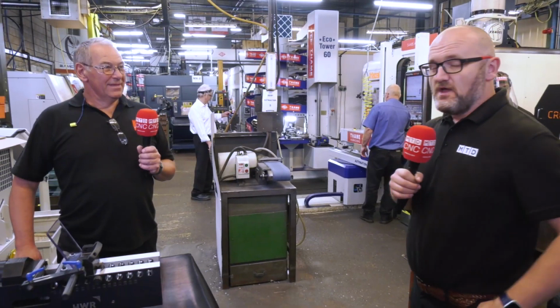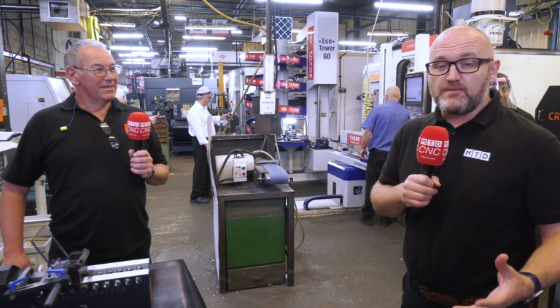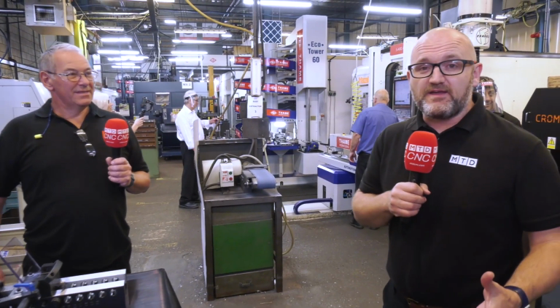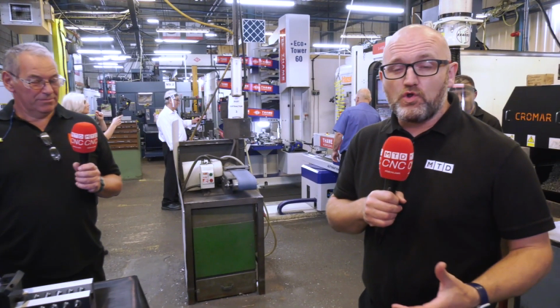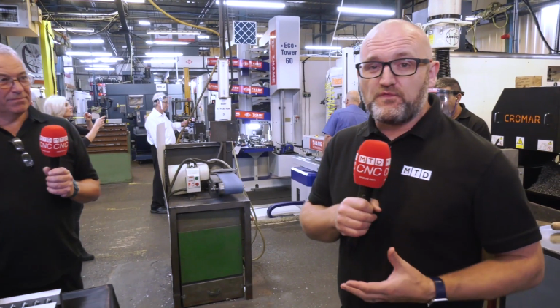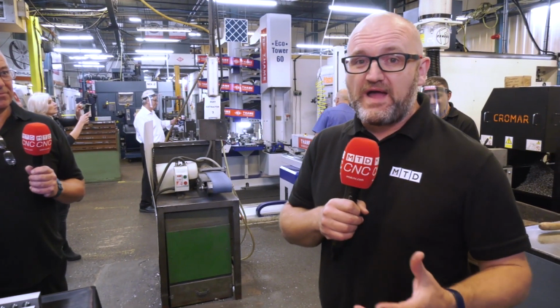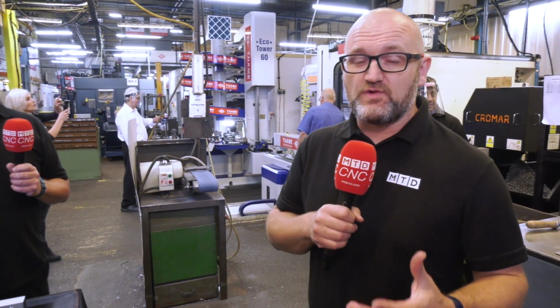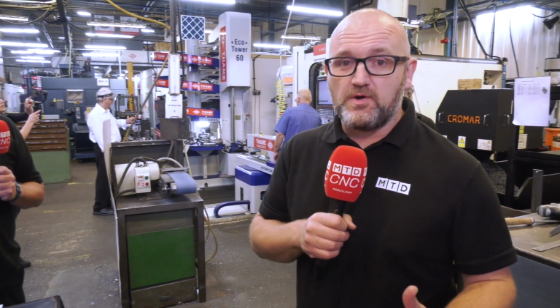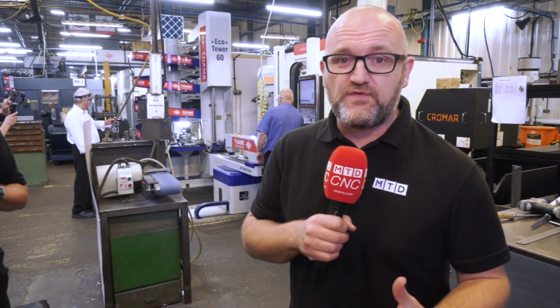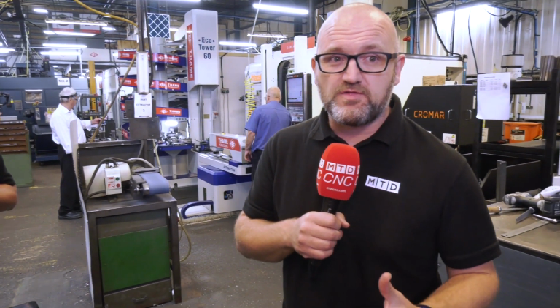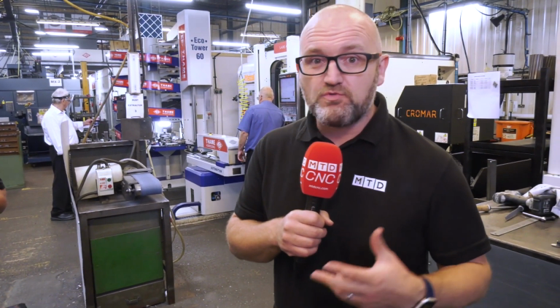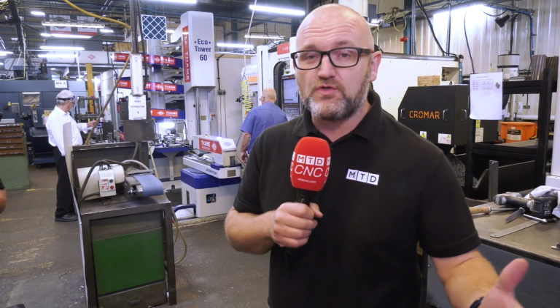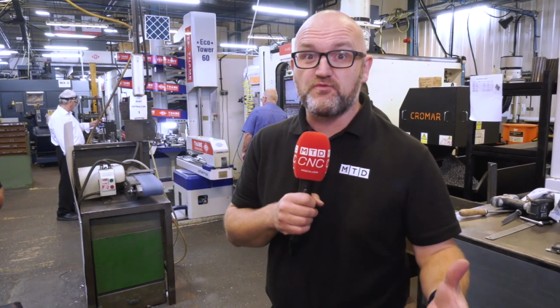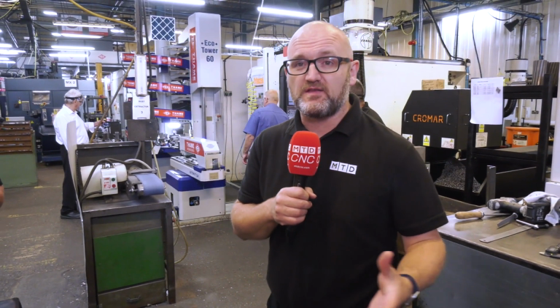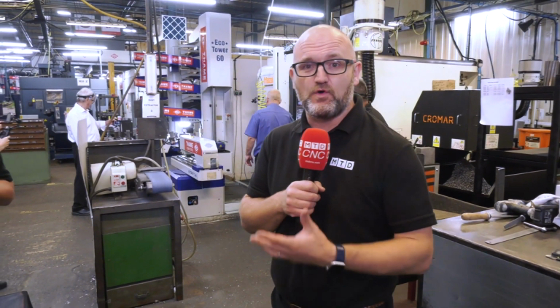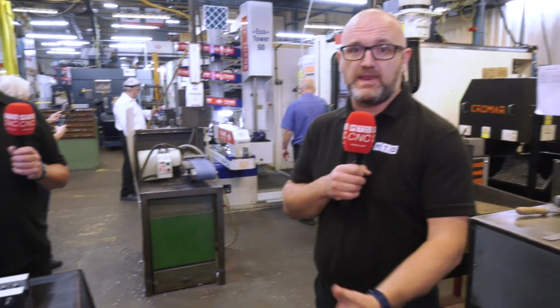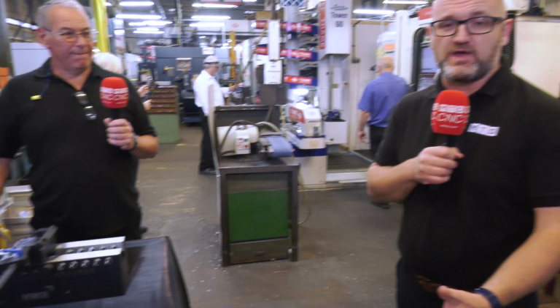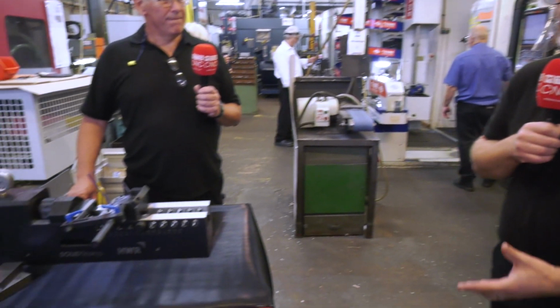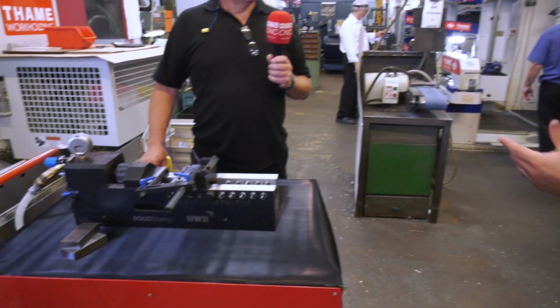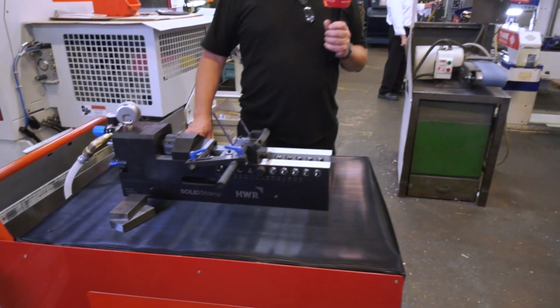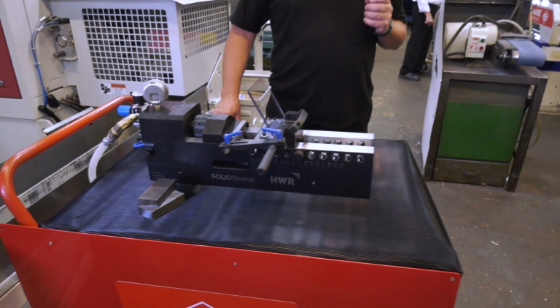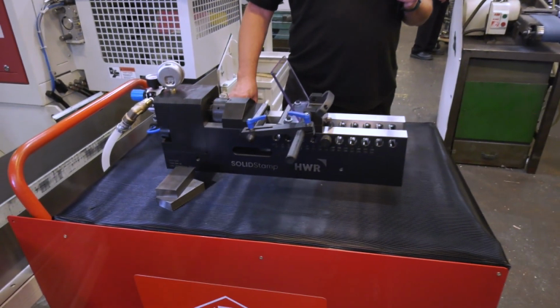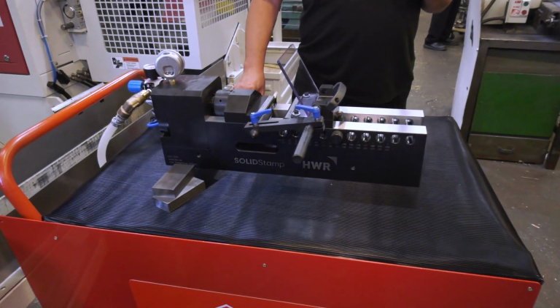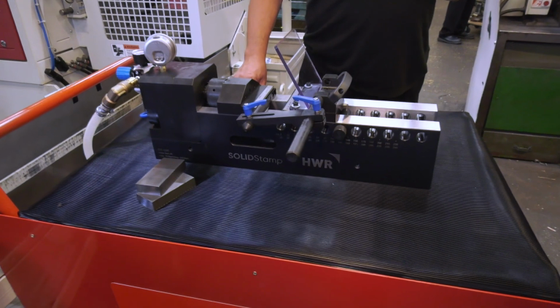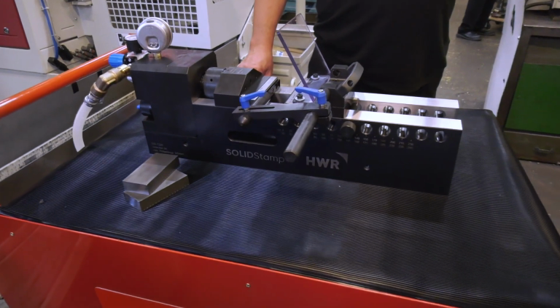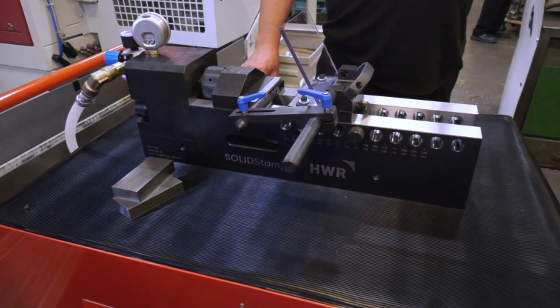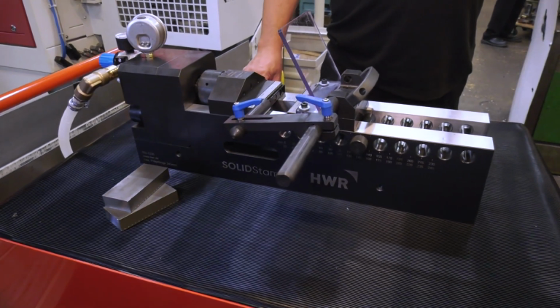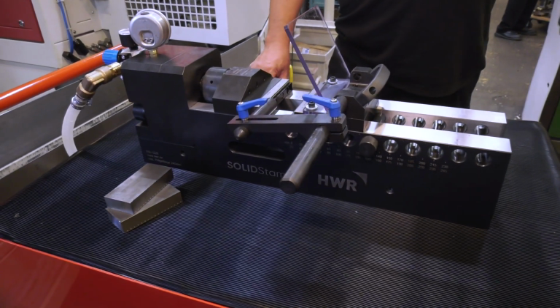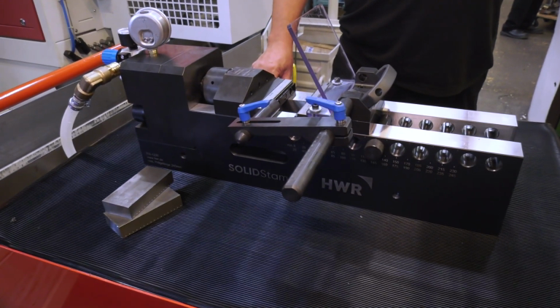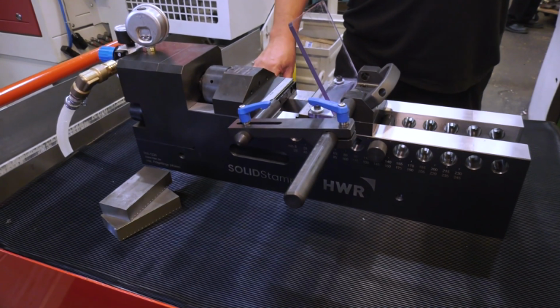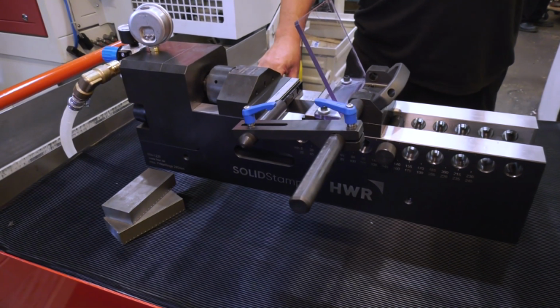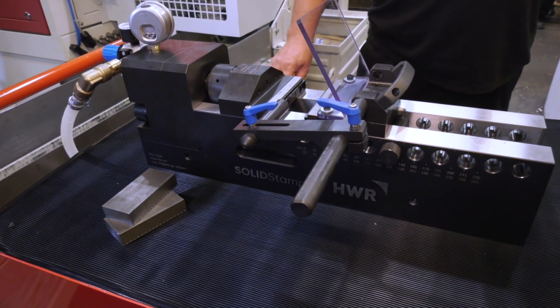So there we have it. If you're looking for a fast, reliable, efficient, multifunctional process for your milling machines, maybe take a look at the Solid Stamp from HWR, which is available from Teamwork Tooling.